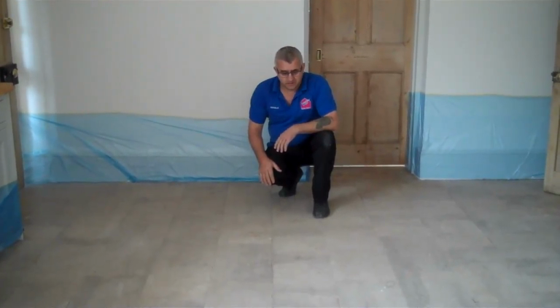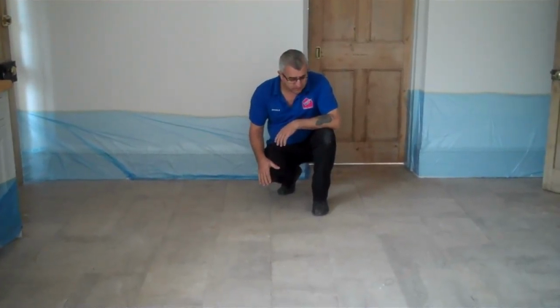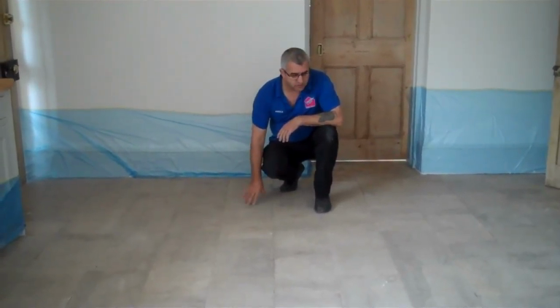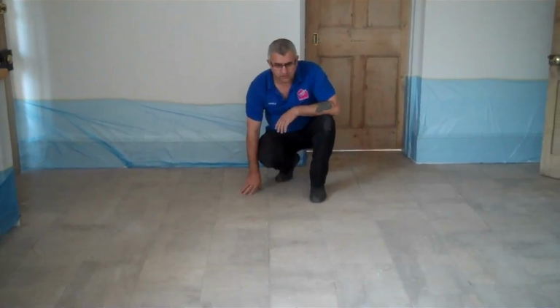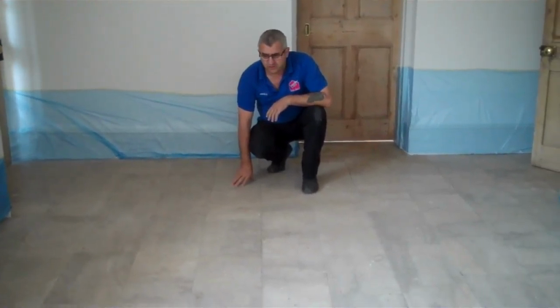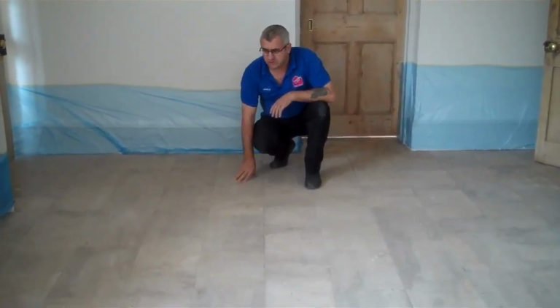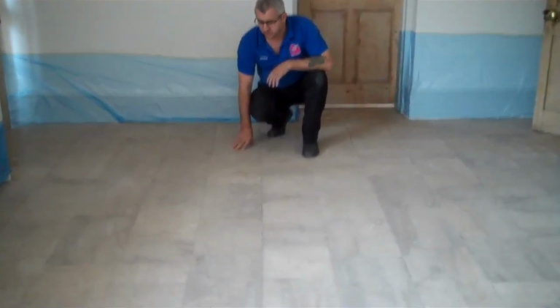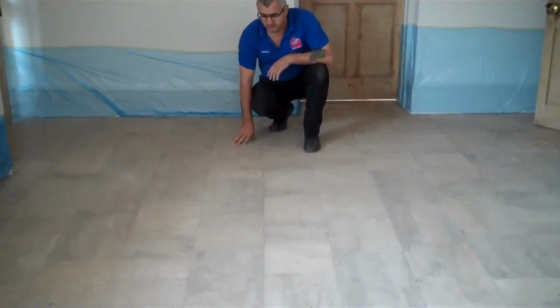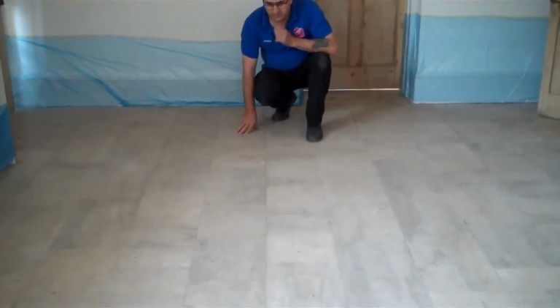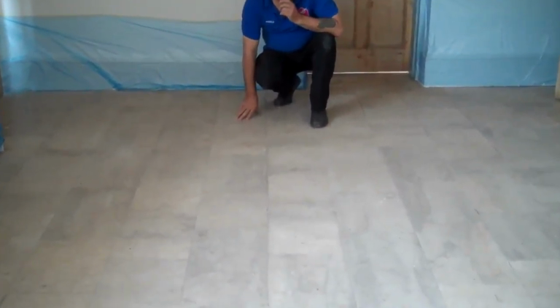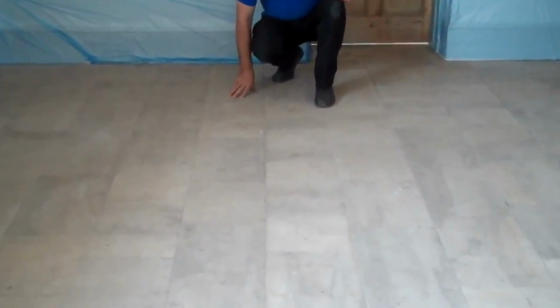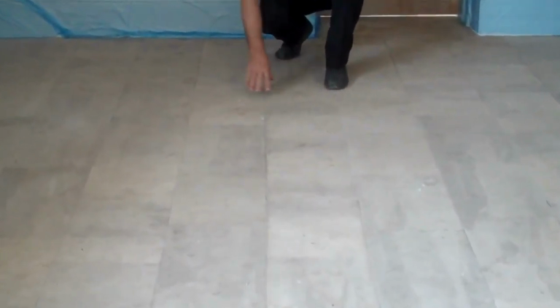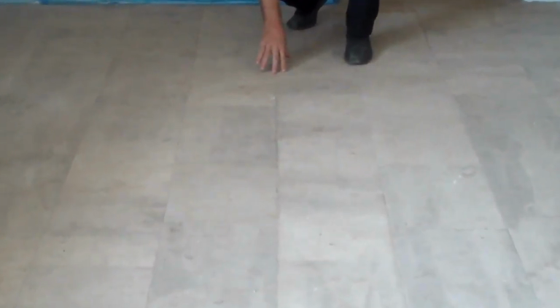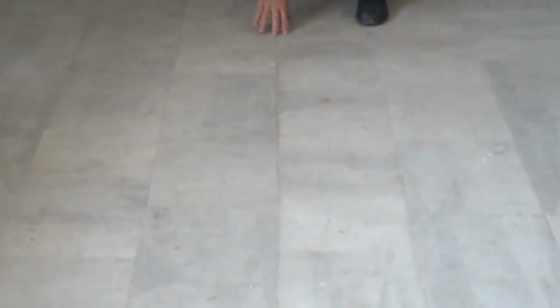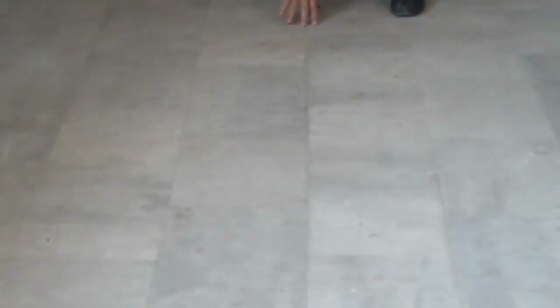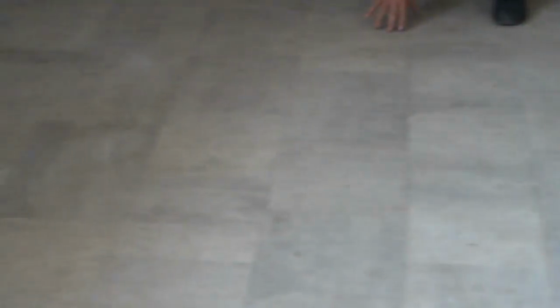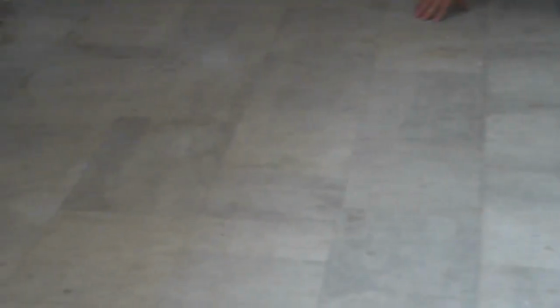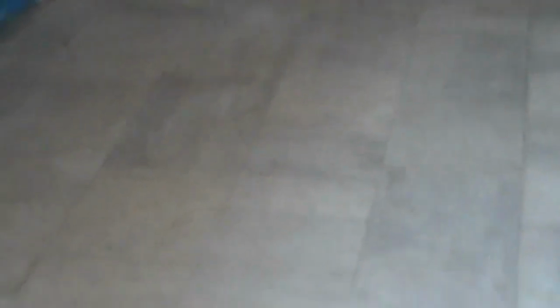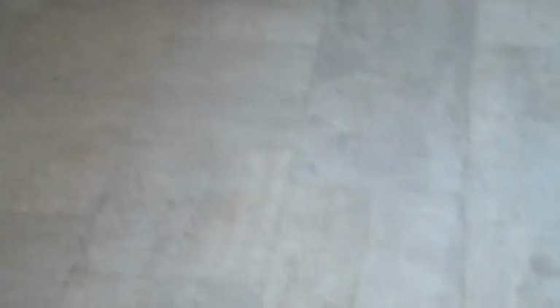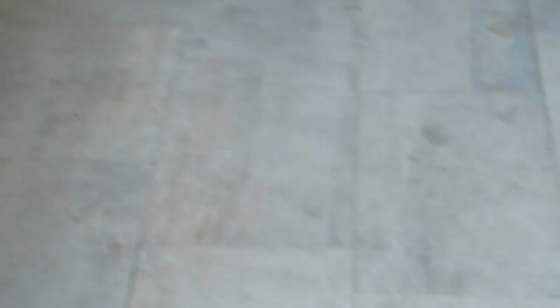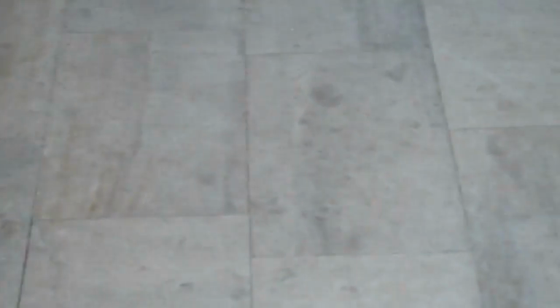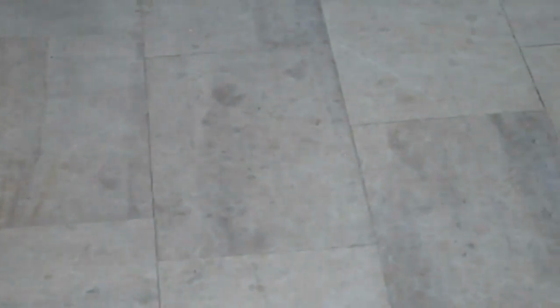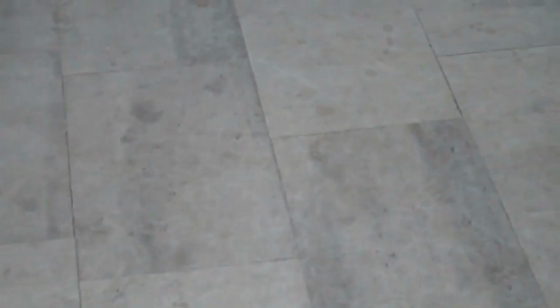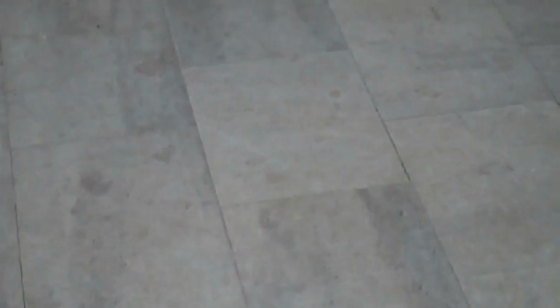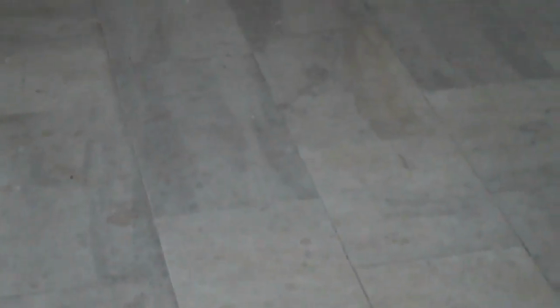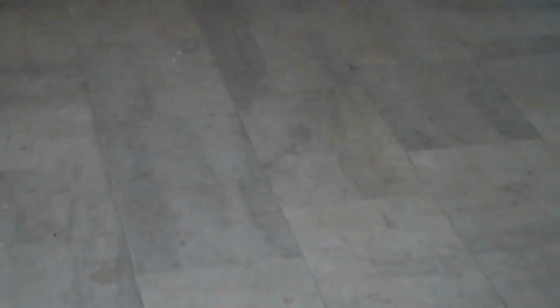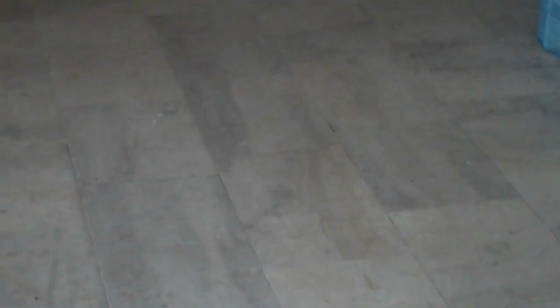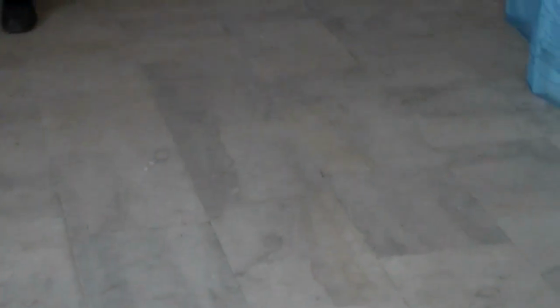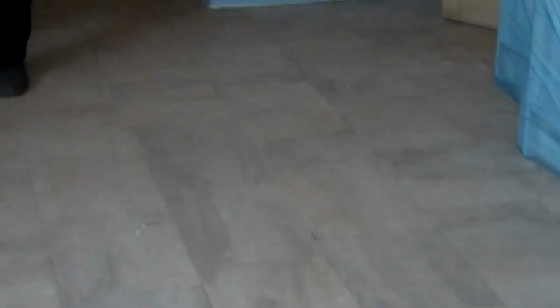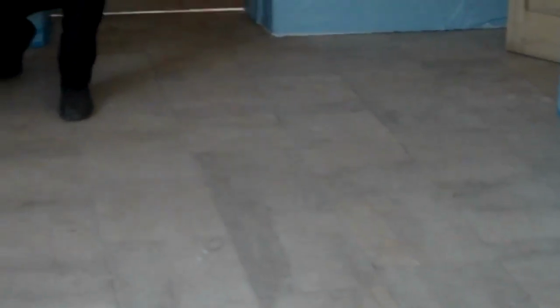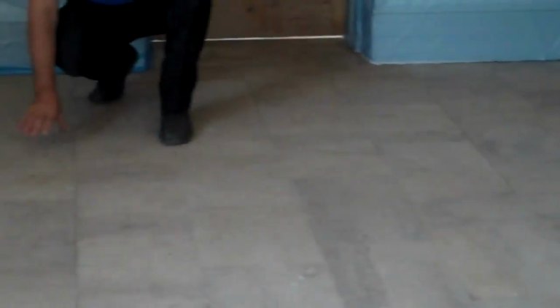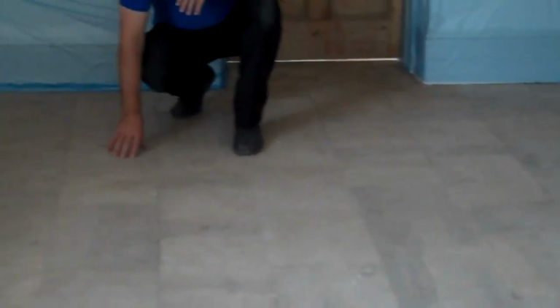We have to restore this long stone kitchen floor, a very long floor as you can see. Let's restore it, so this is how it is now.